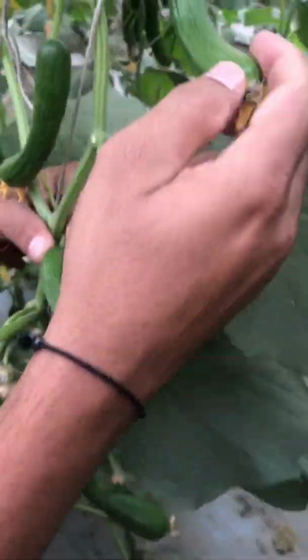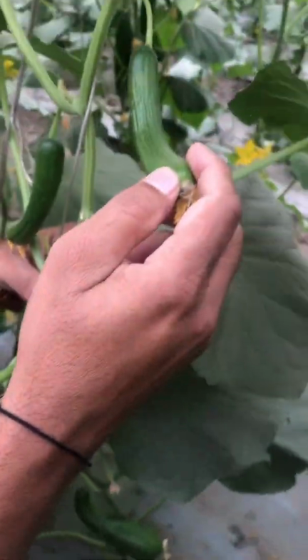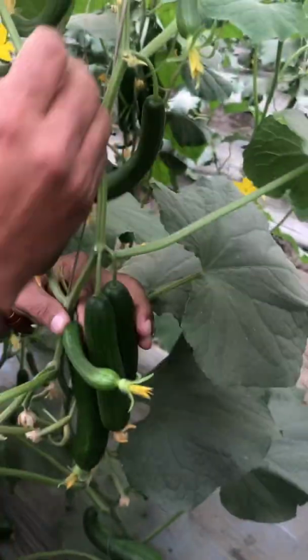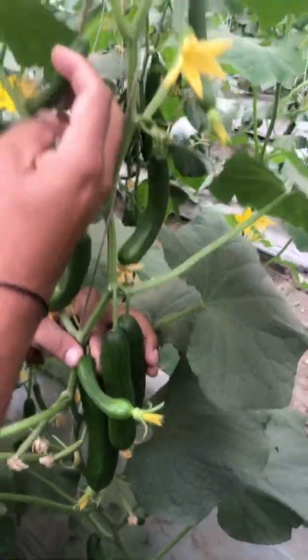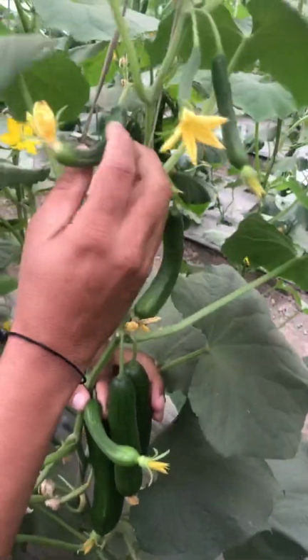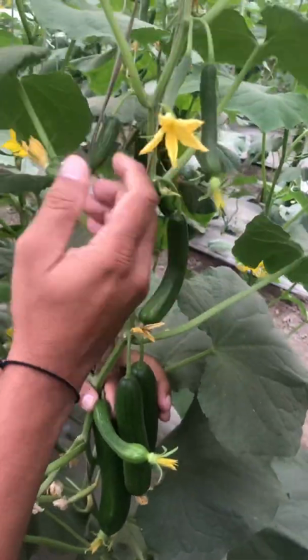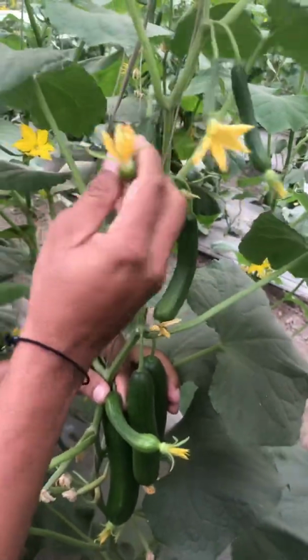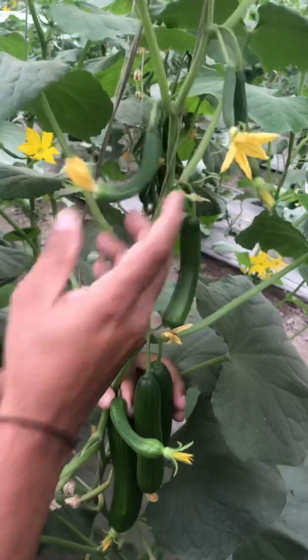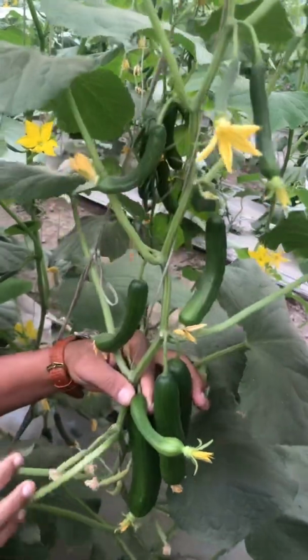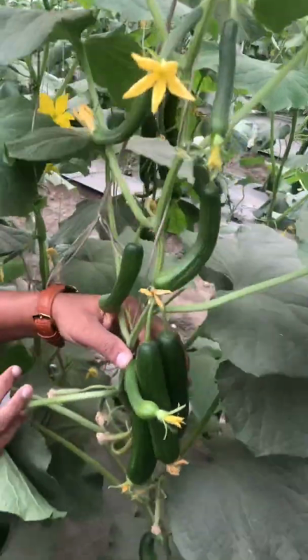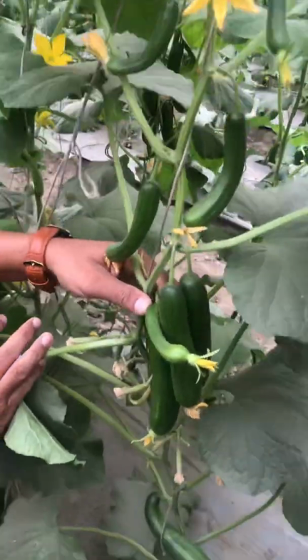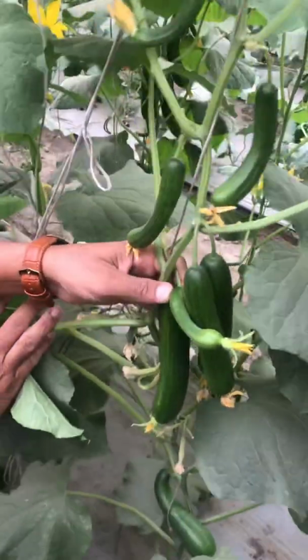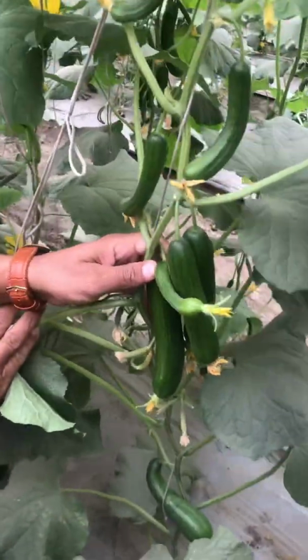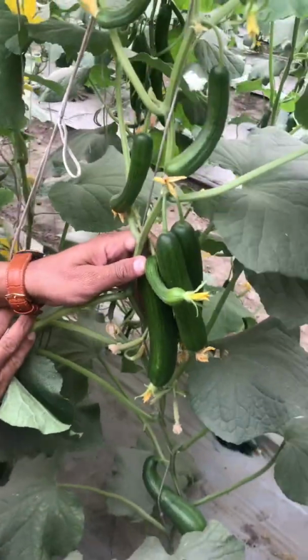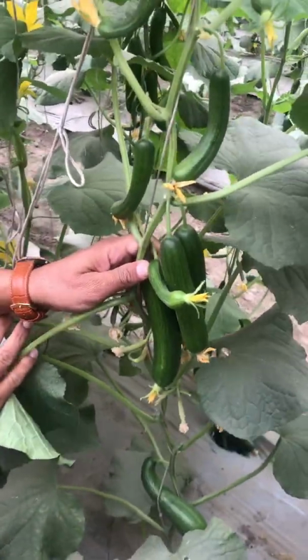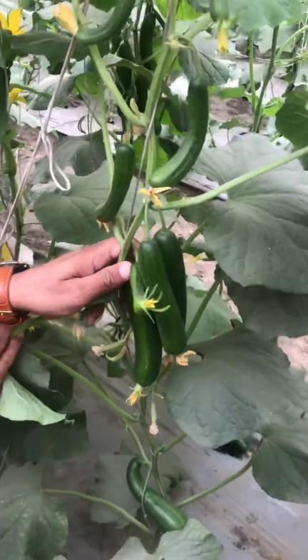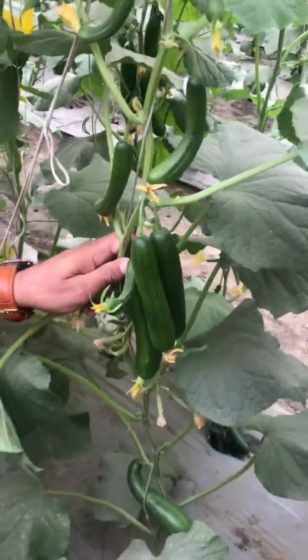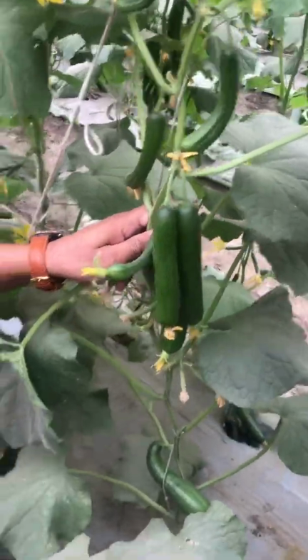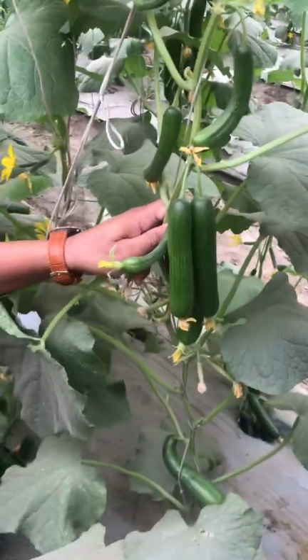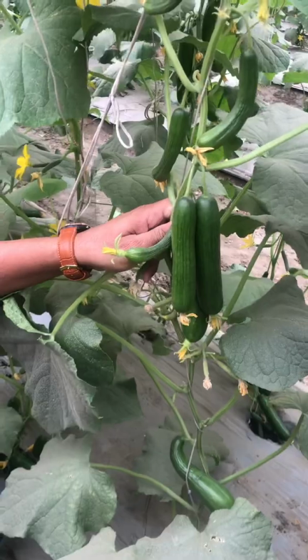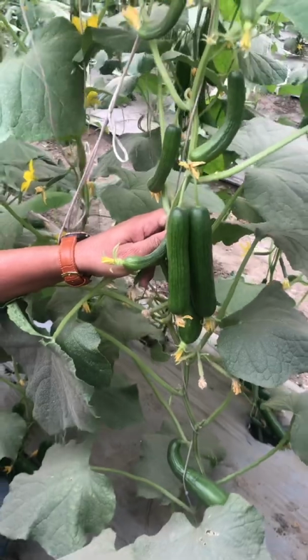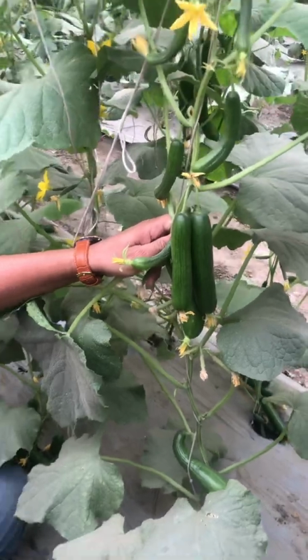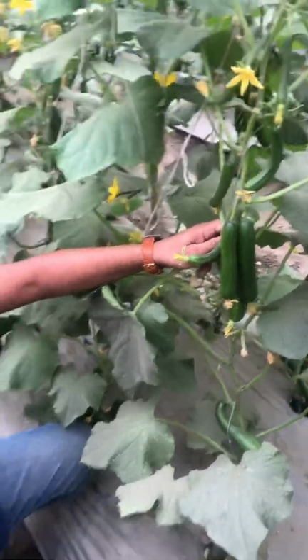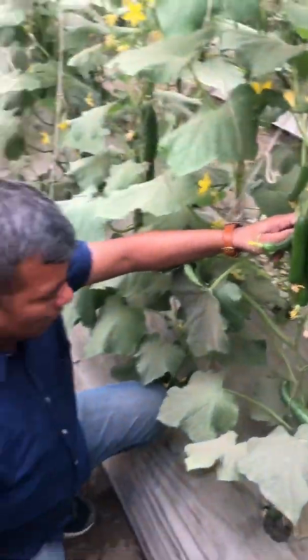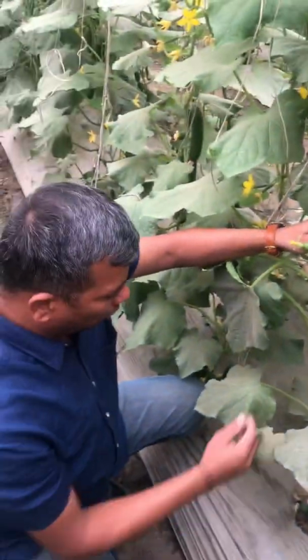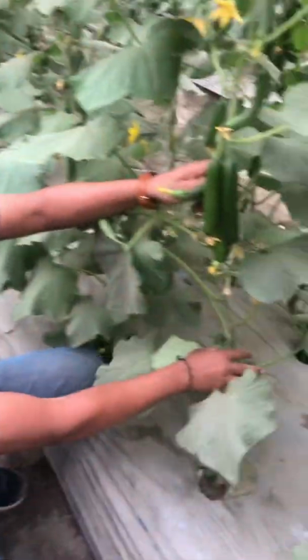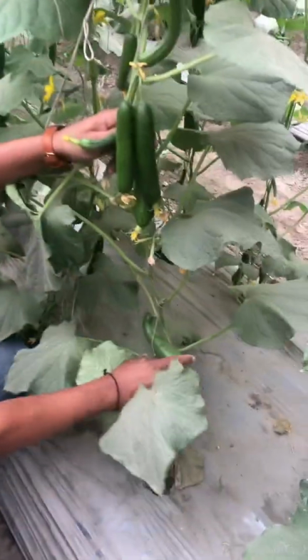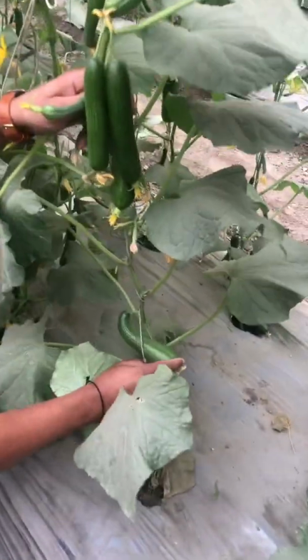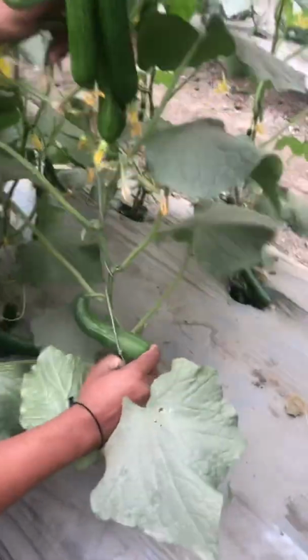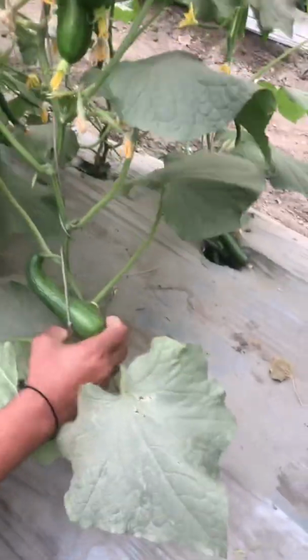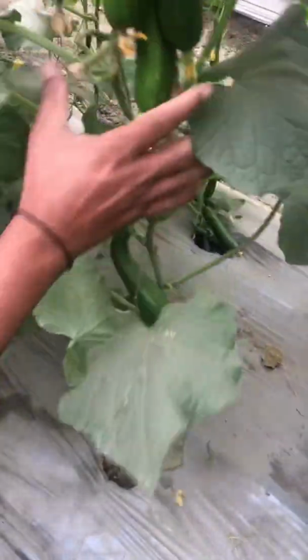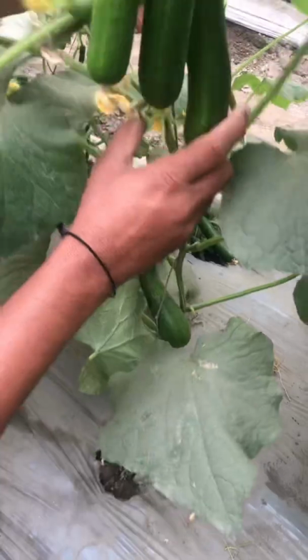This is primarily because of potassium deficiency. Normally the potassium requirement for cucumber is very high — around 180 to 220 kg per acre in a crop cycle. When there is a heavy load on the plant...